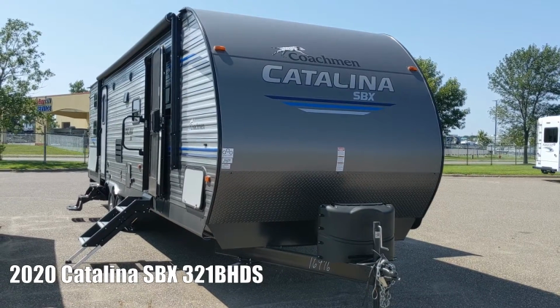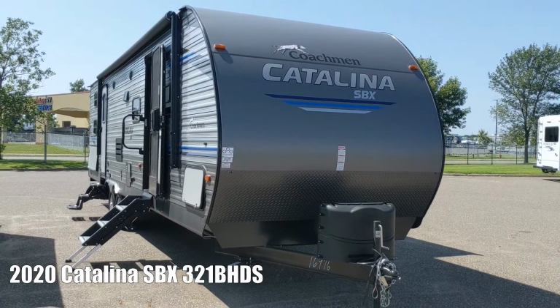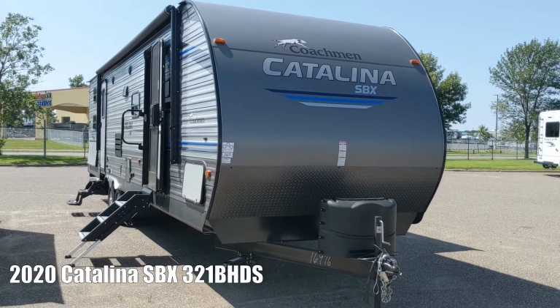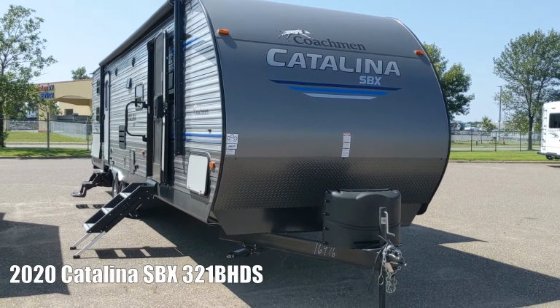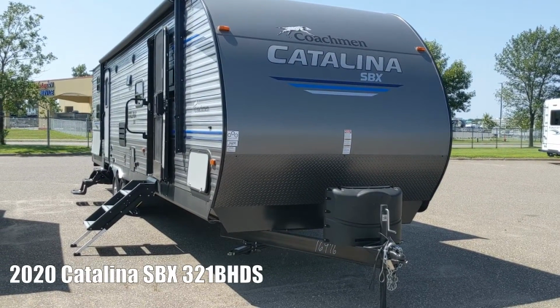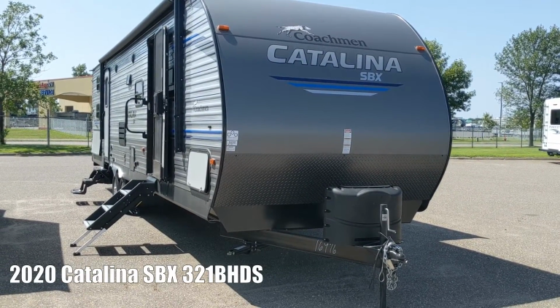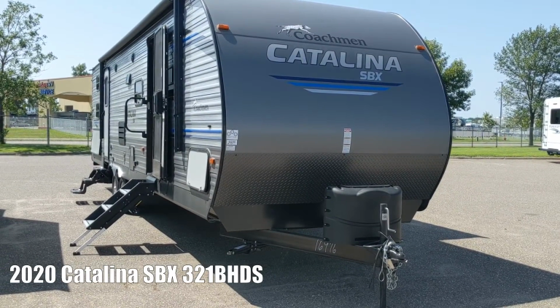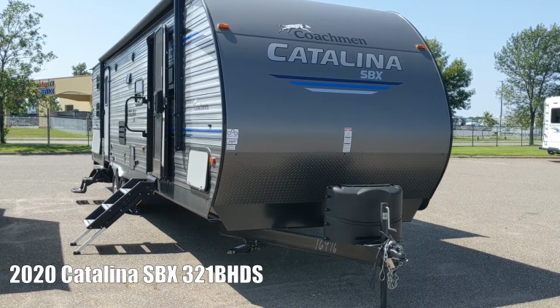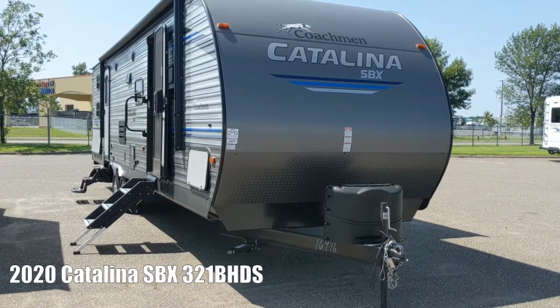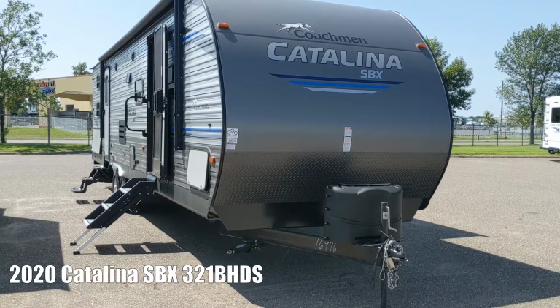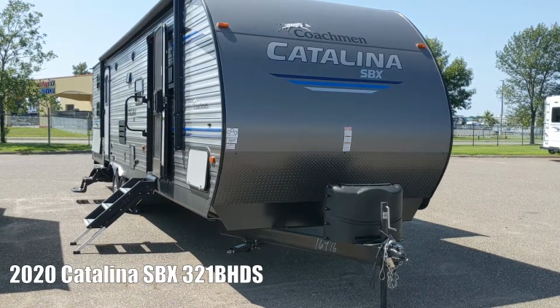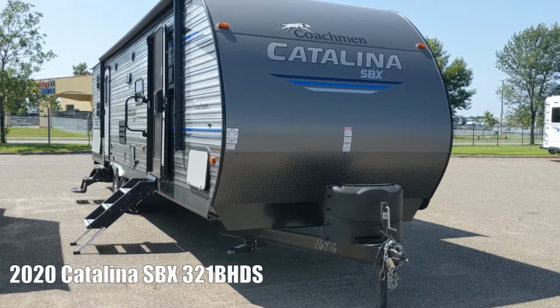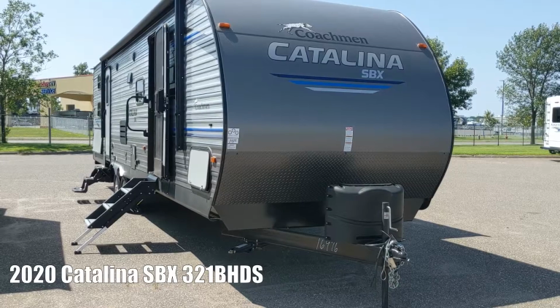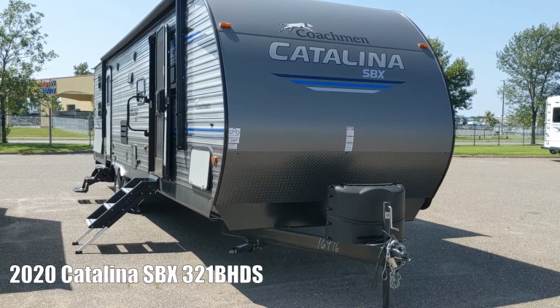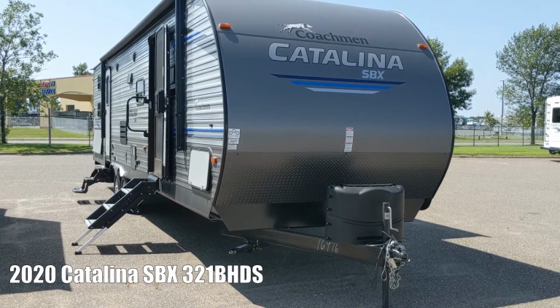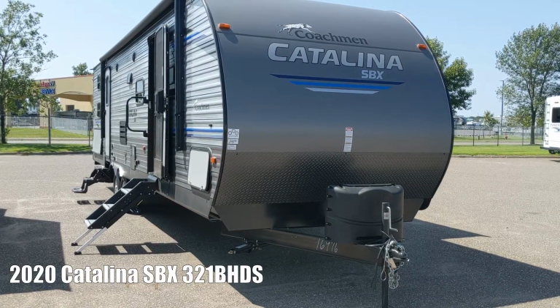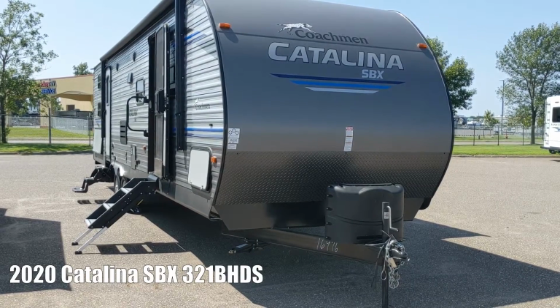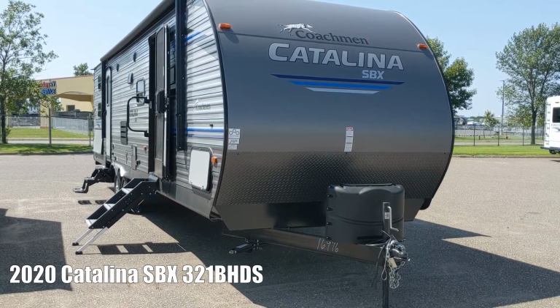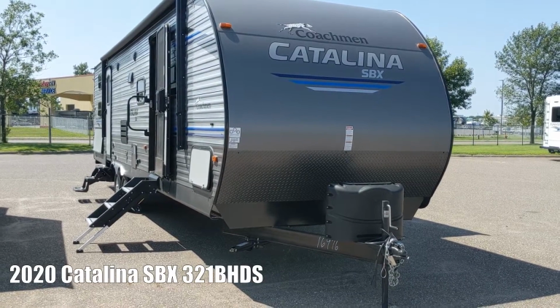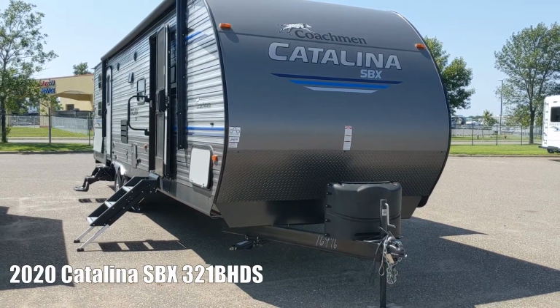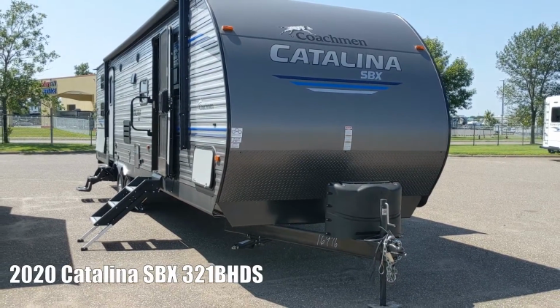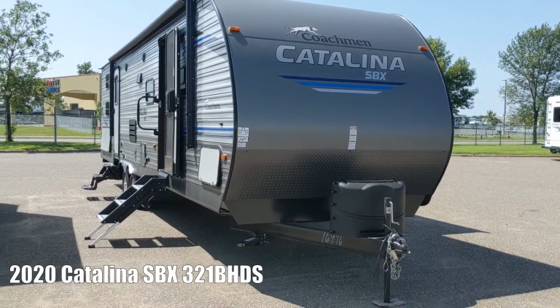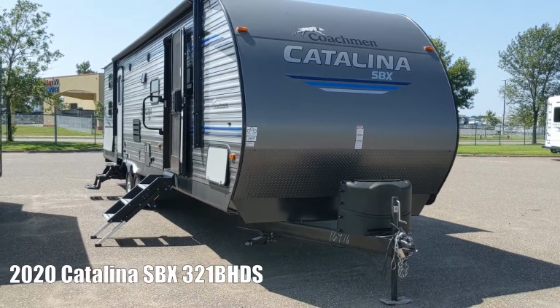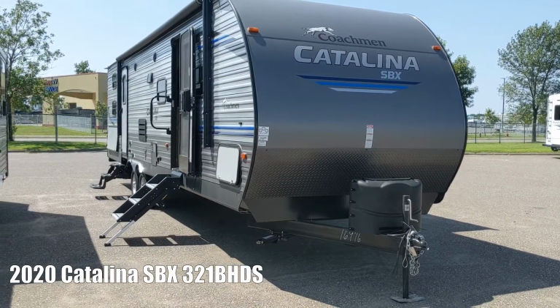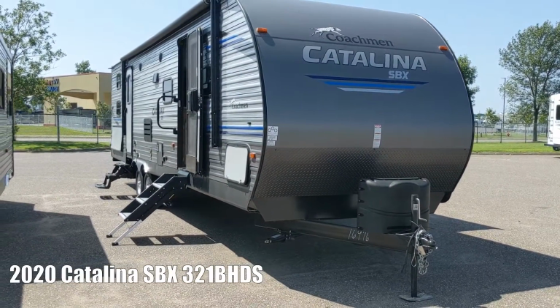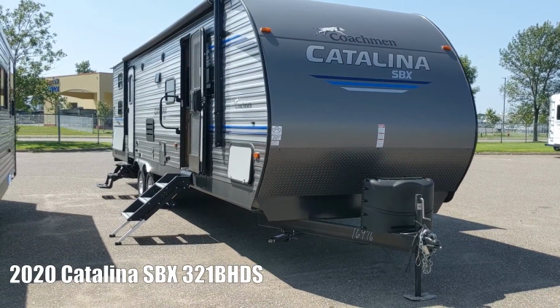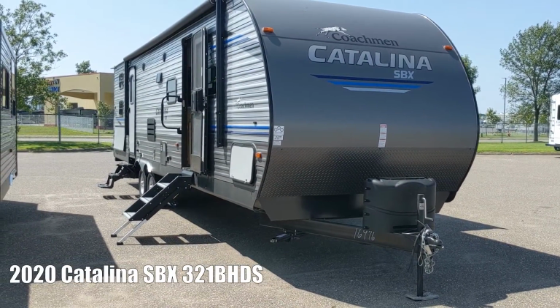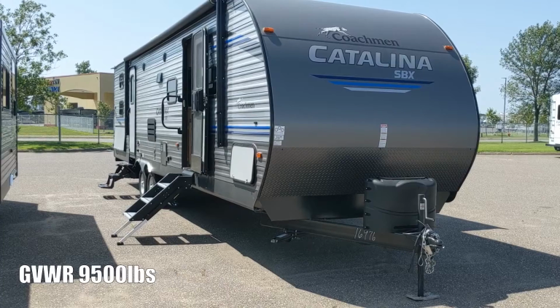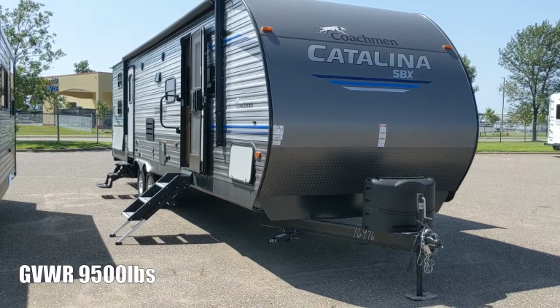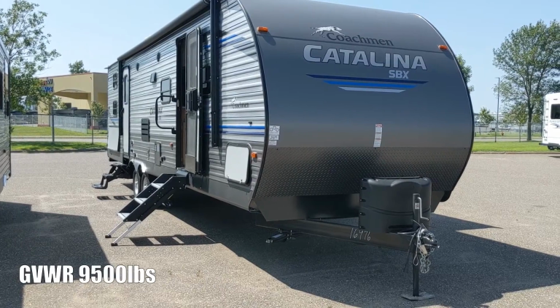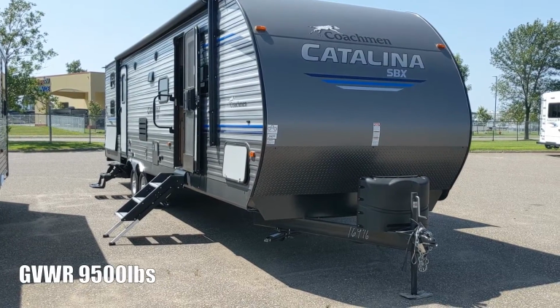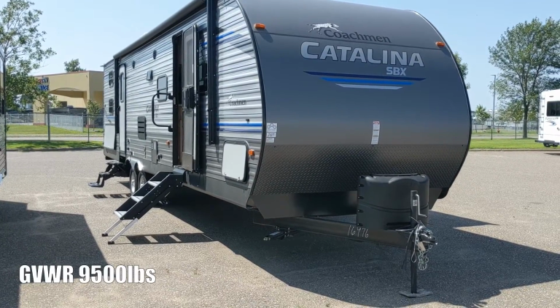Hi, welcome back to Drive North. We're going to be doing a walk around of the Catalina SBX by Coachman. We'll start at the front, walk around the outside, then we'll do a tour of the inside.